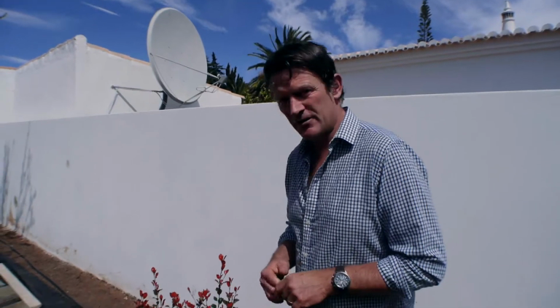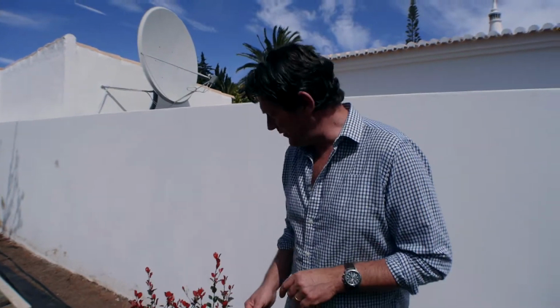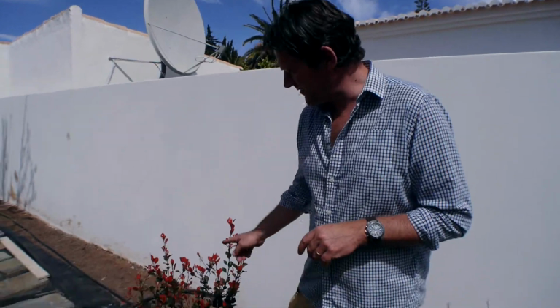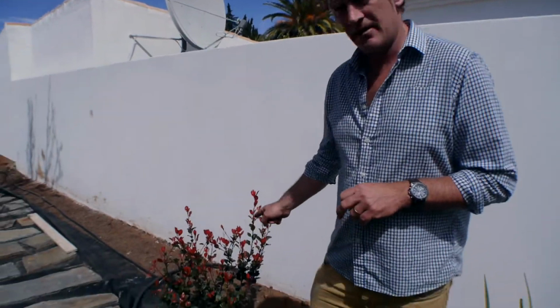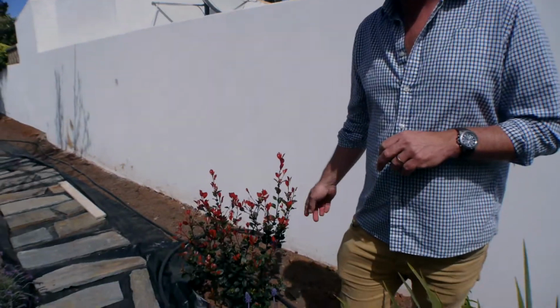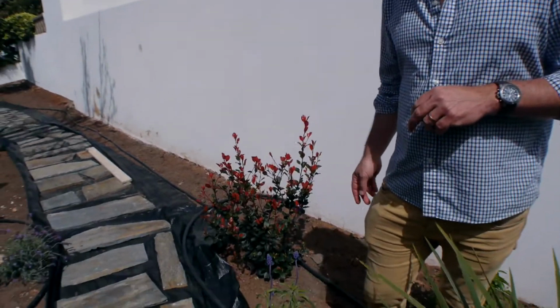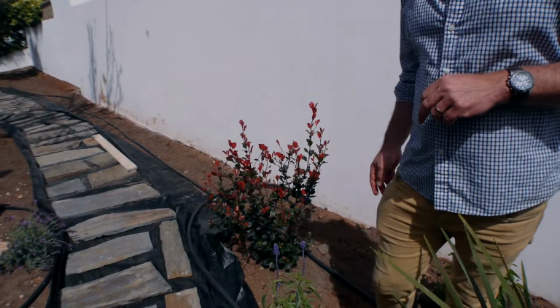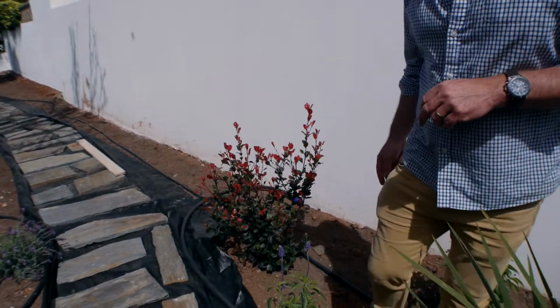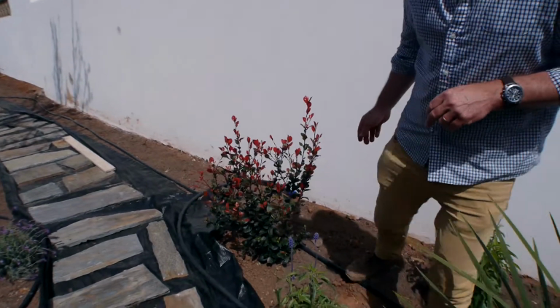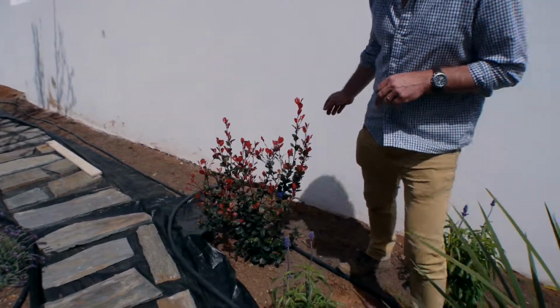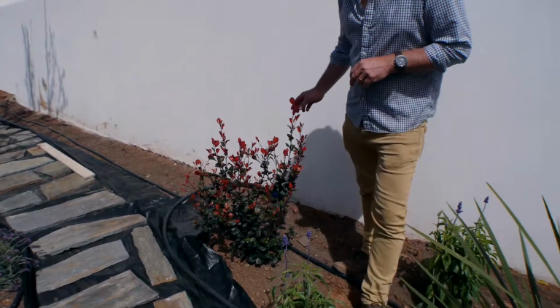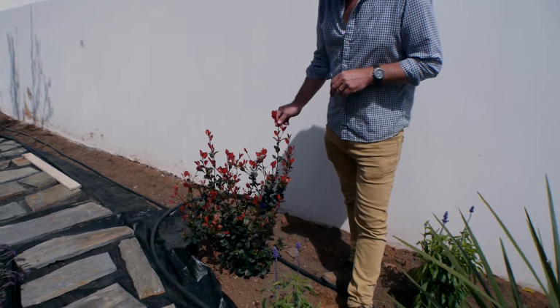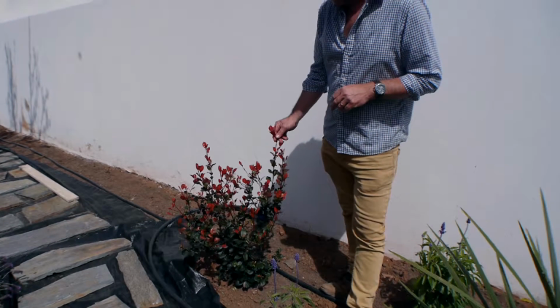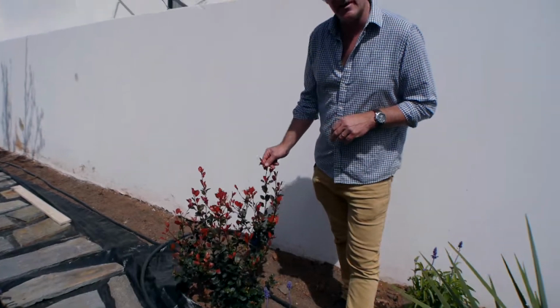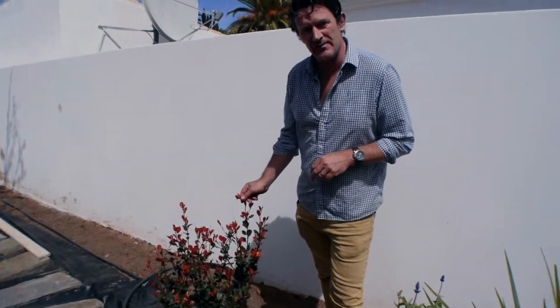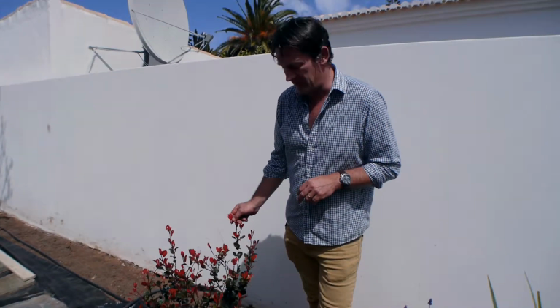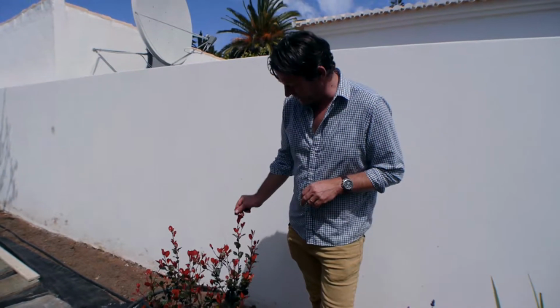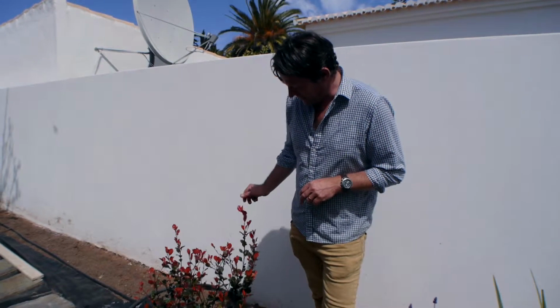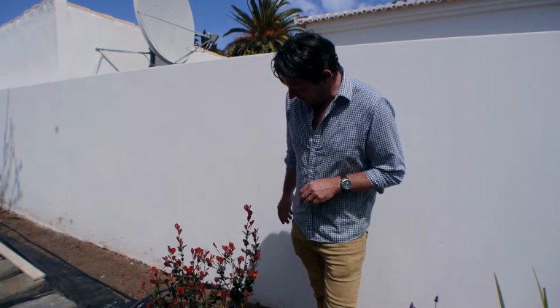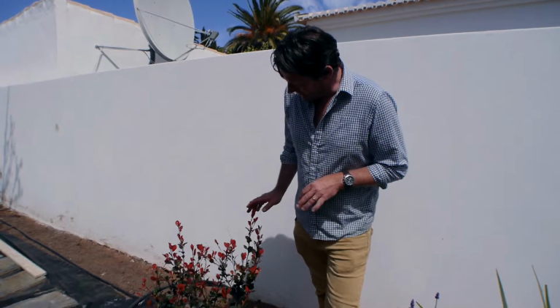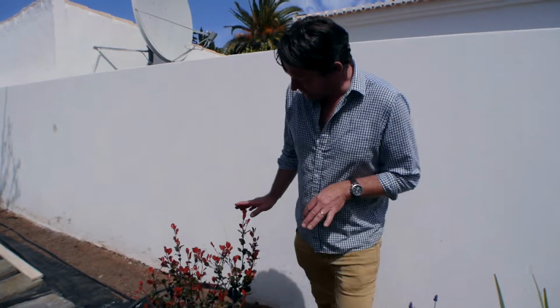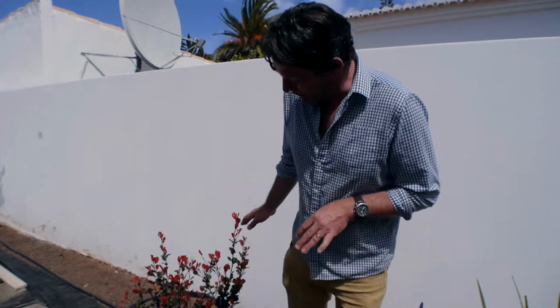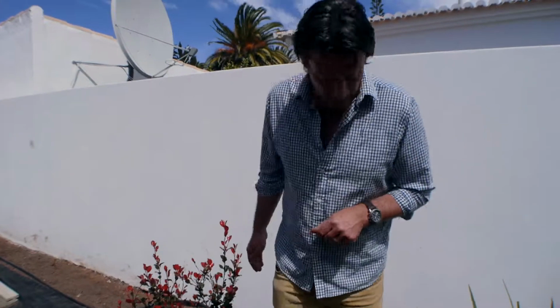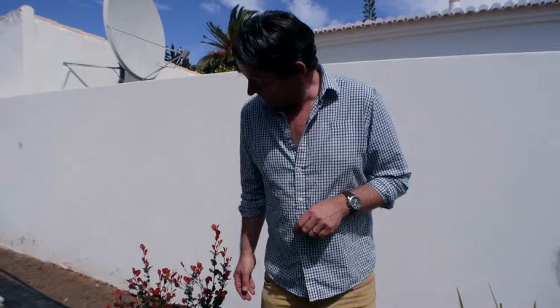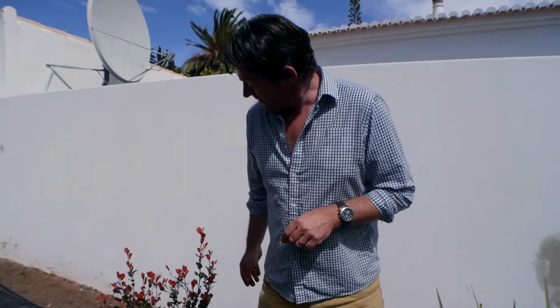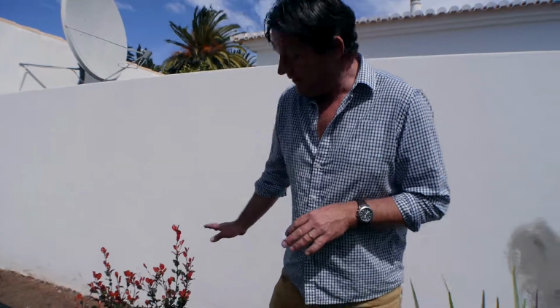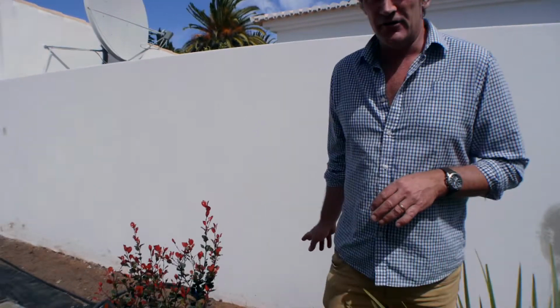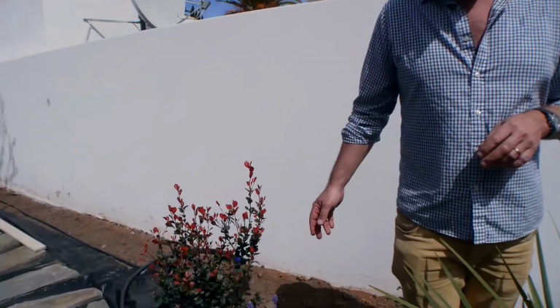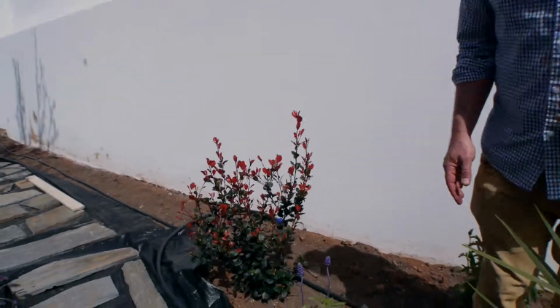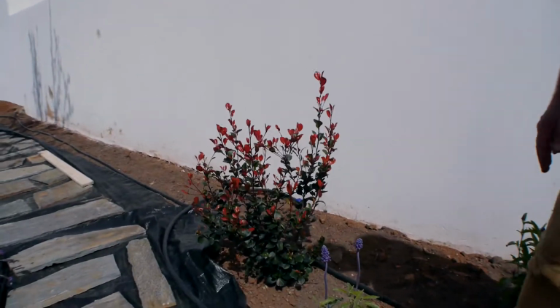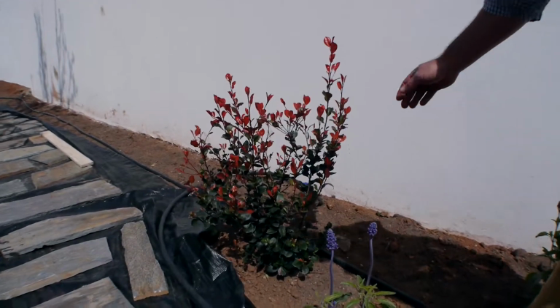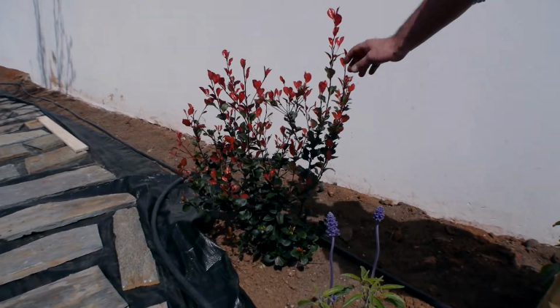Just look here — we've got a Photinia Fraseri Red Robin. Beautiful bush, always love them, can be pollarded and shaped whatever you want. Now if you just look at that one there, I think that looks healthy. Very nice, beautiful foliage.